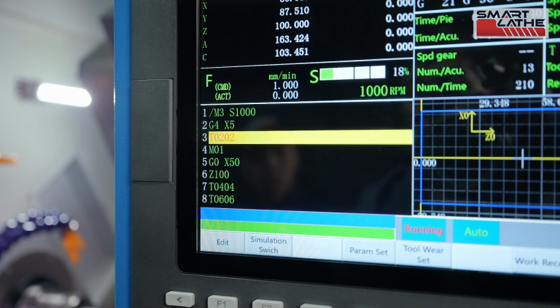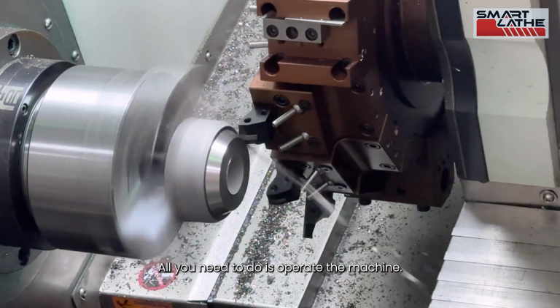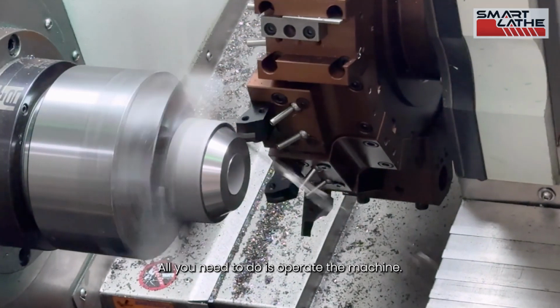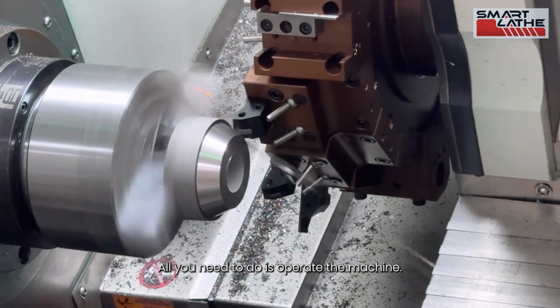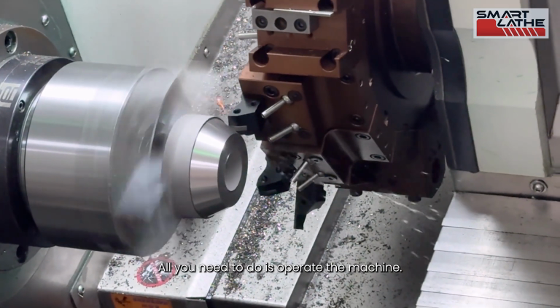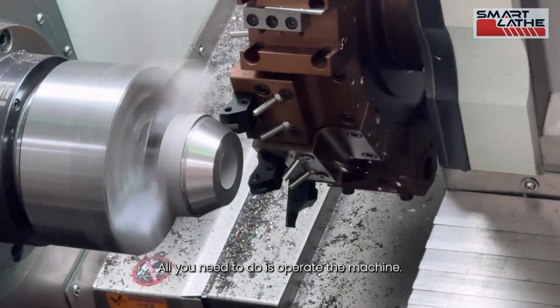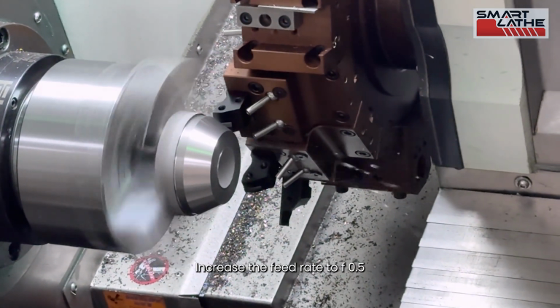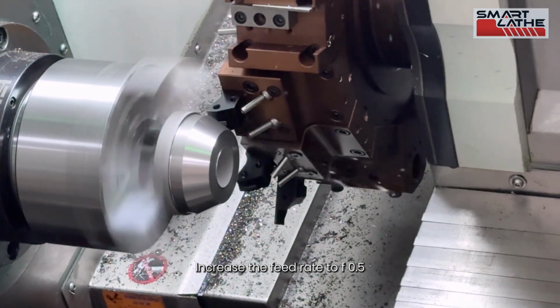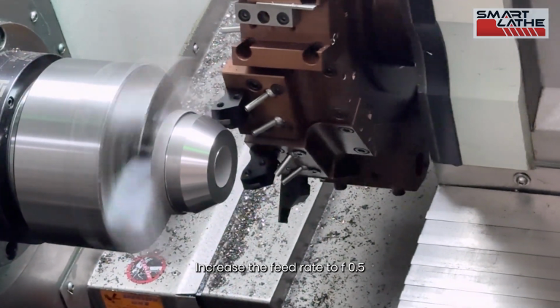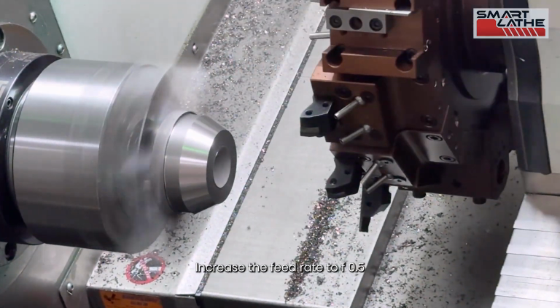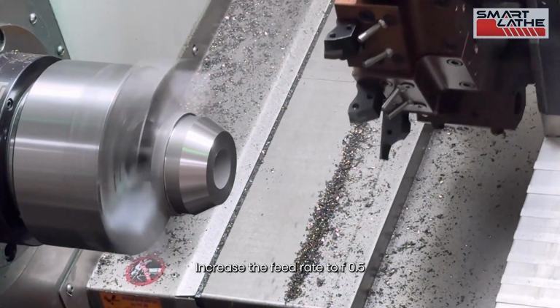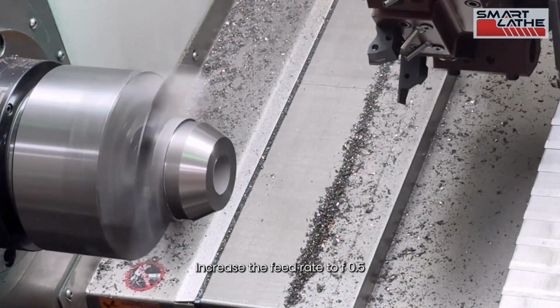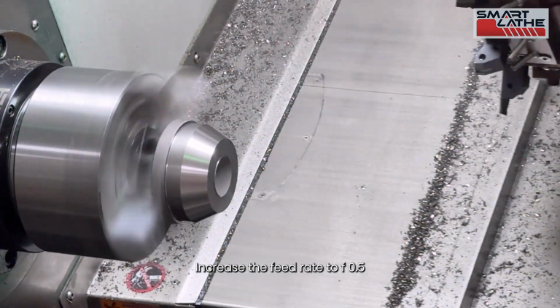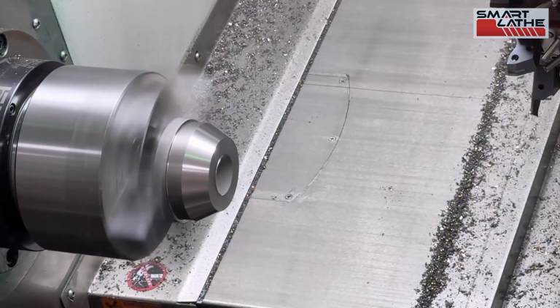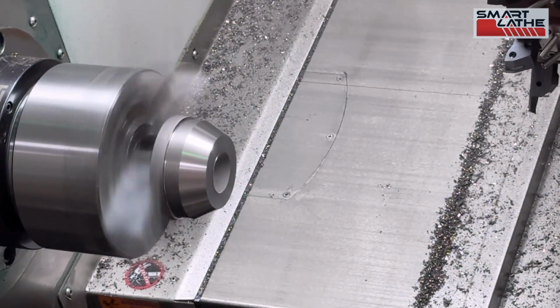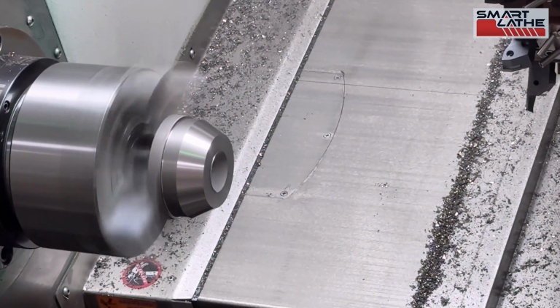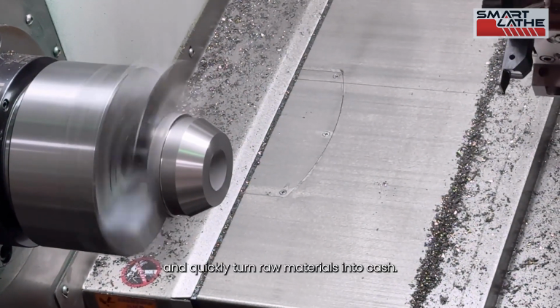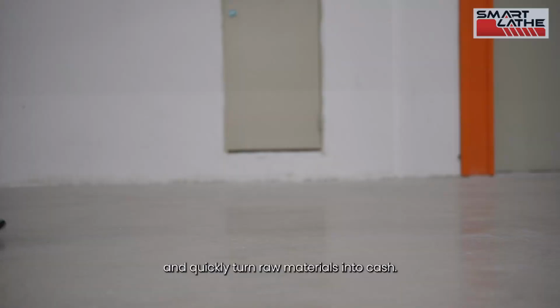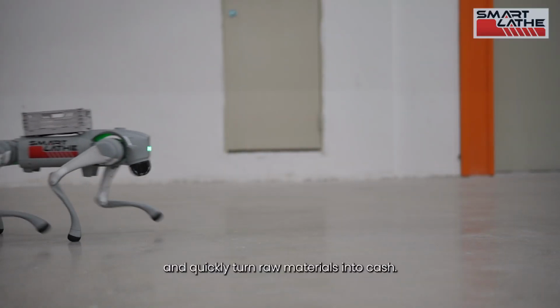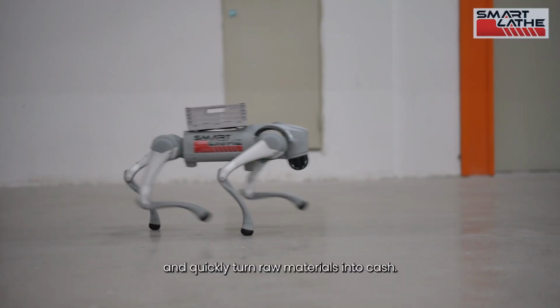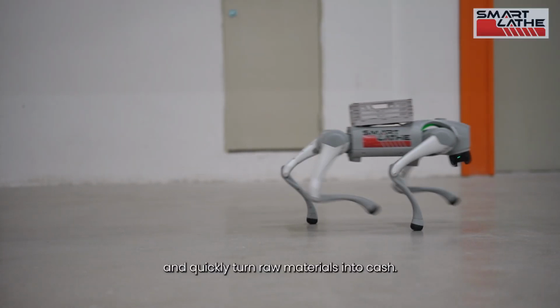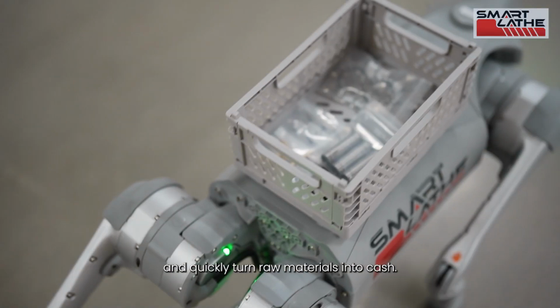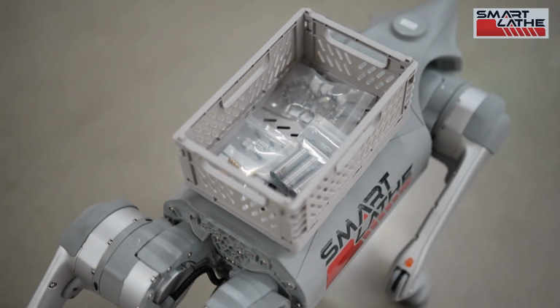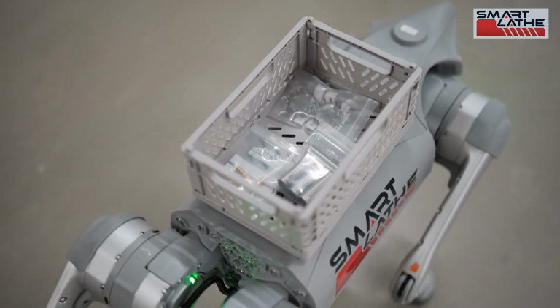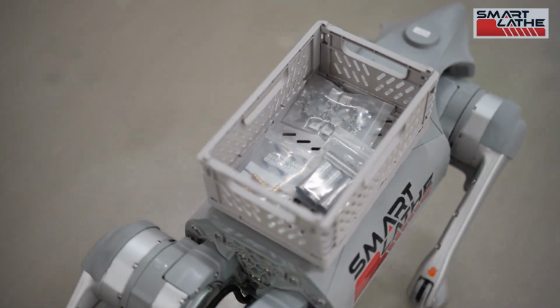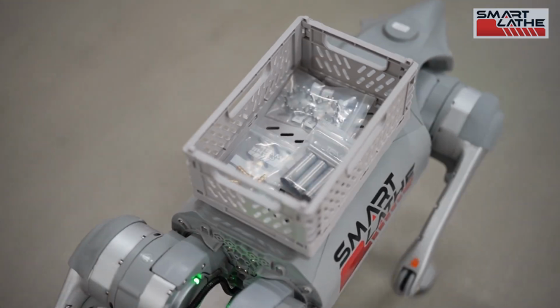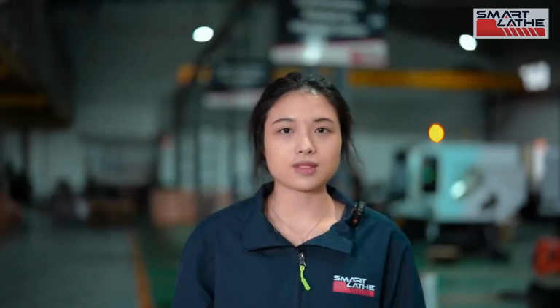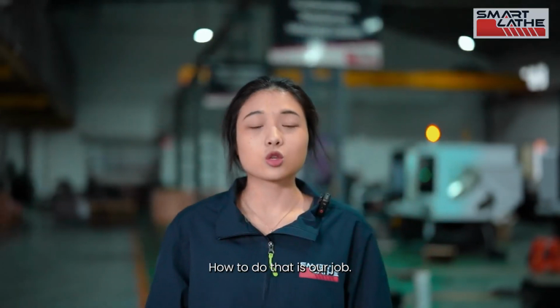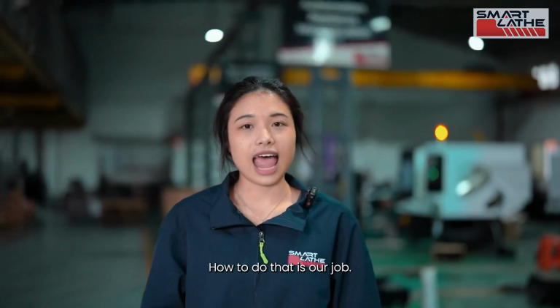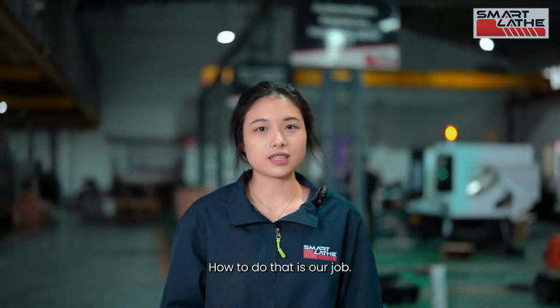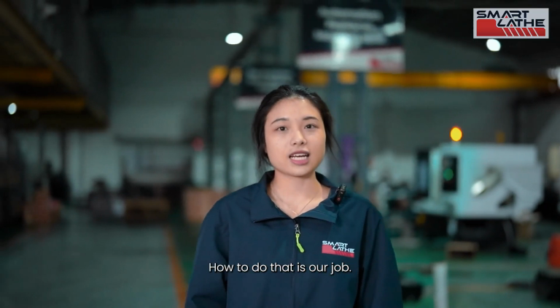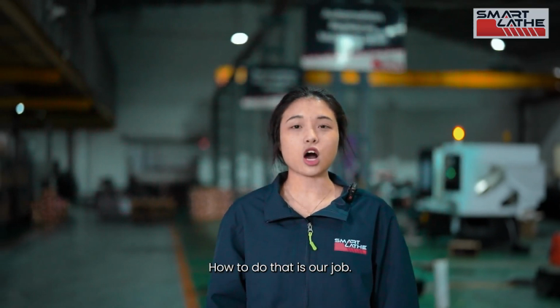All you need to do is operate the machine, increase the feed rate to F0.5, and quickly turn raw materials into cash. How to do that is our job.